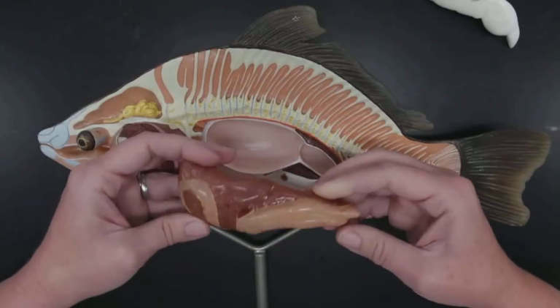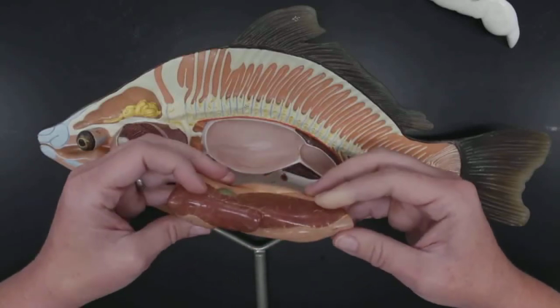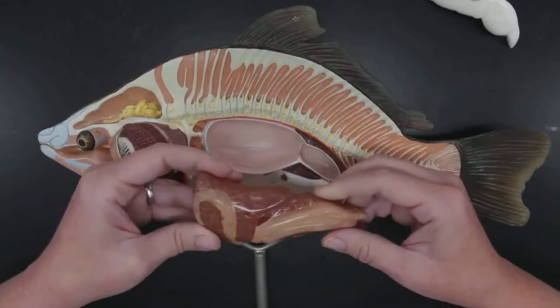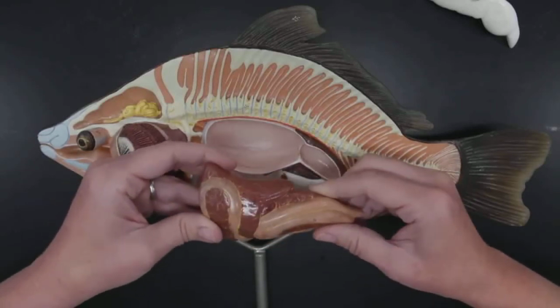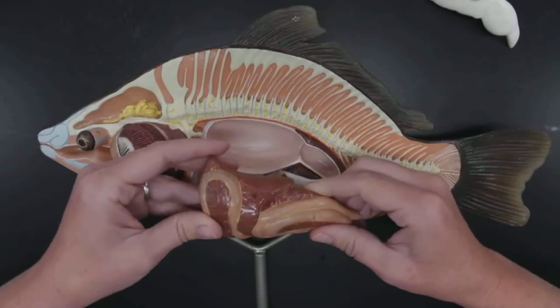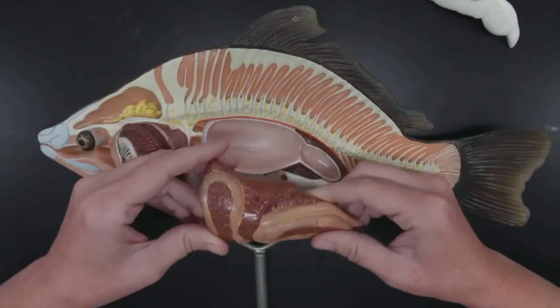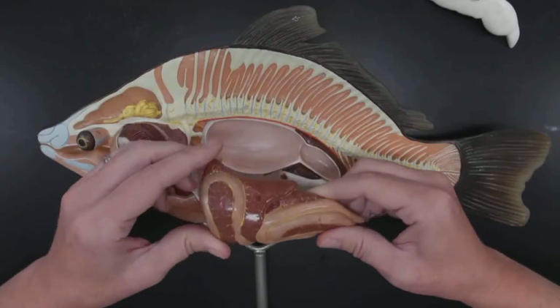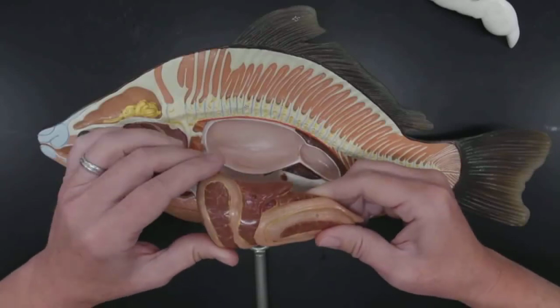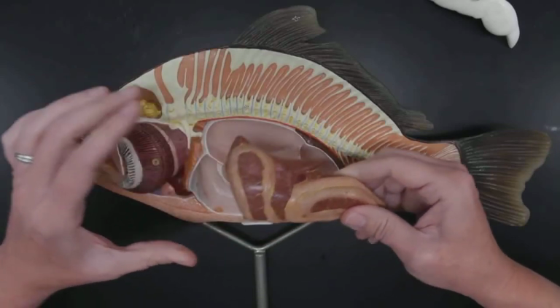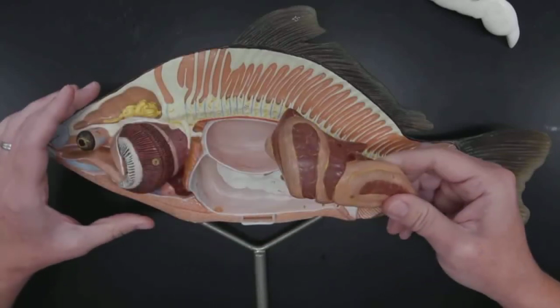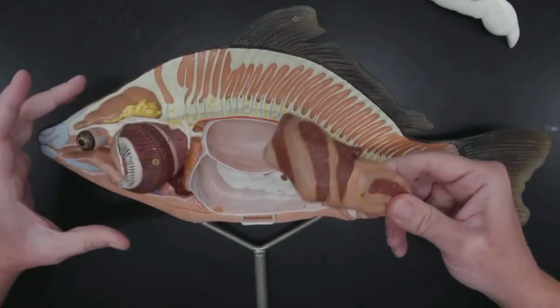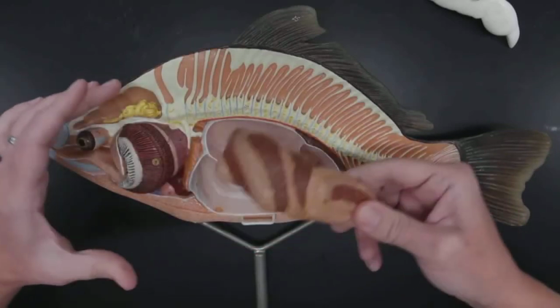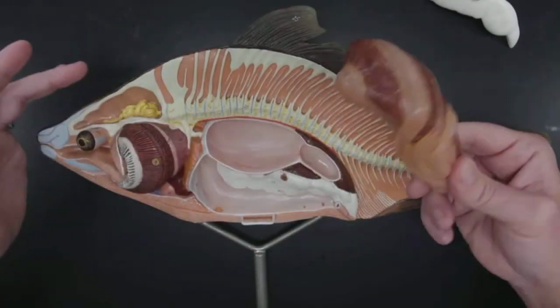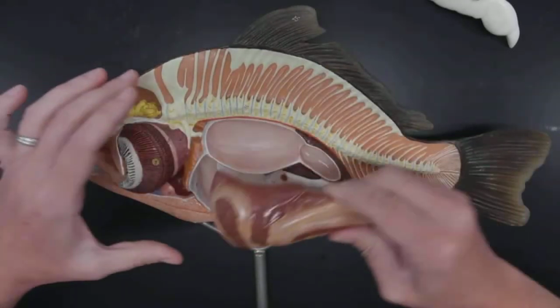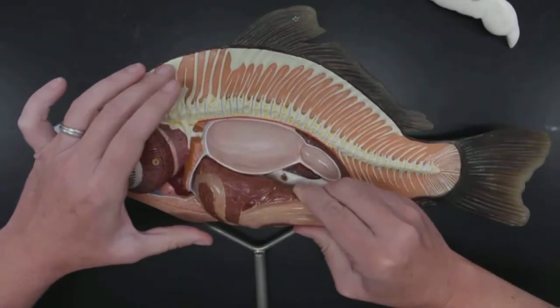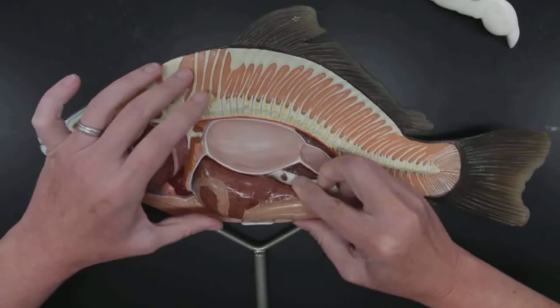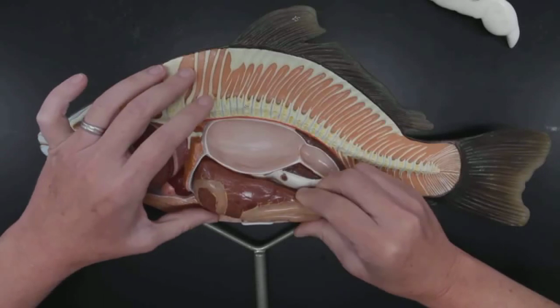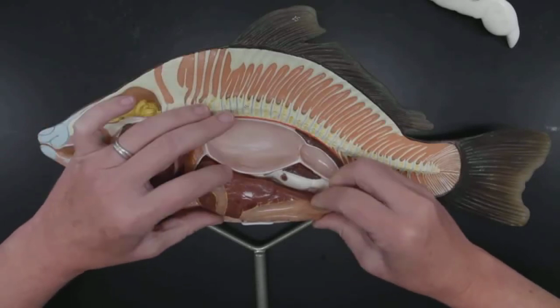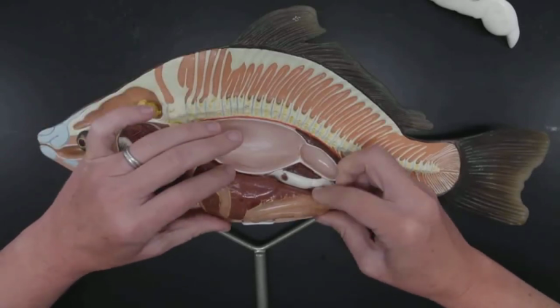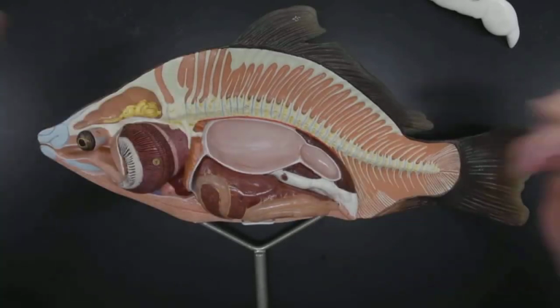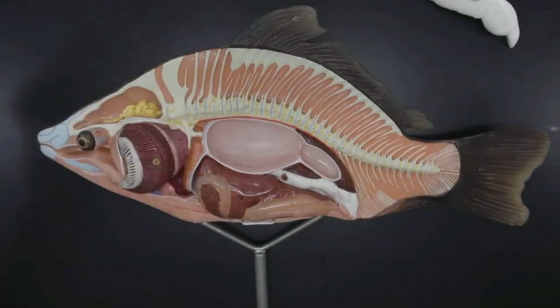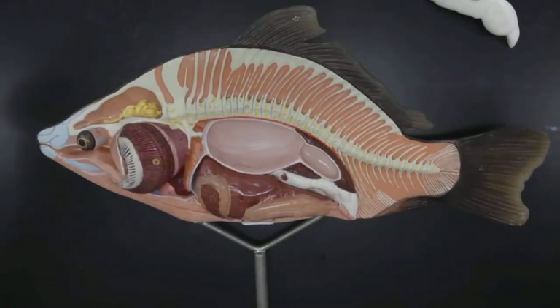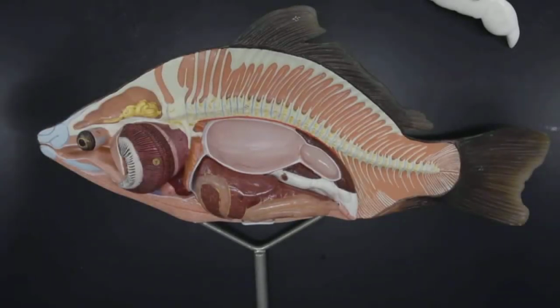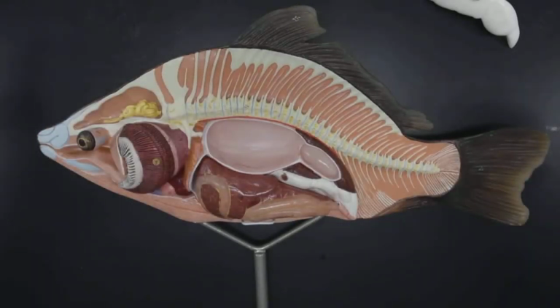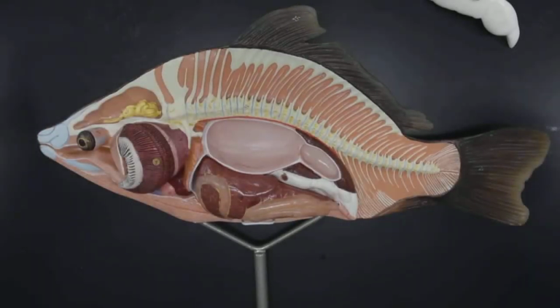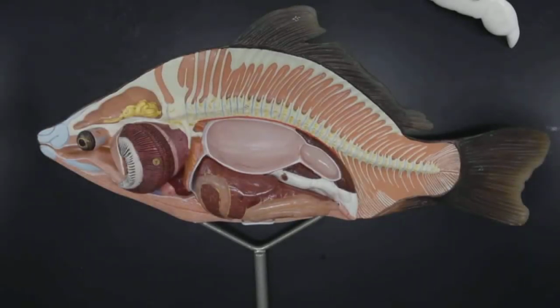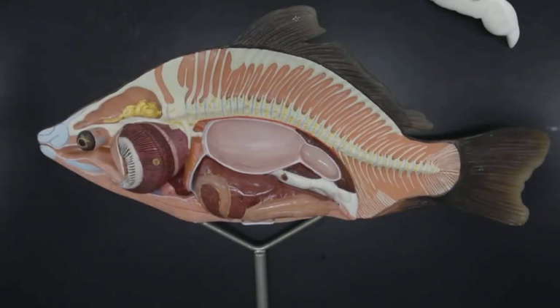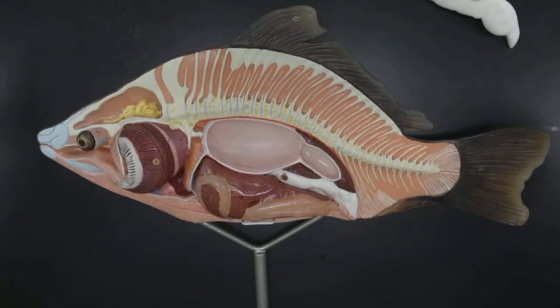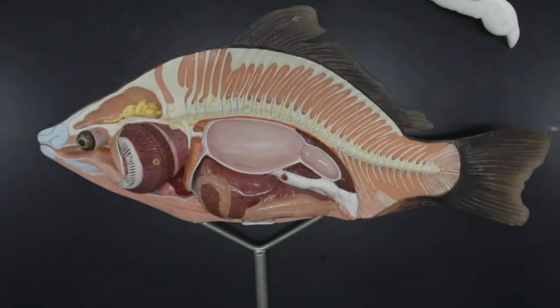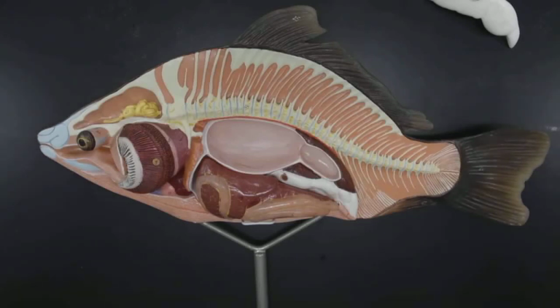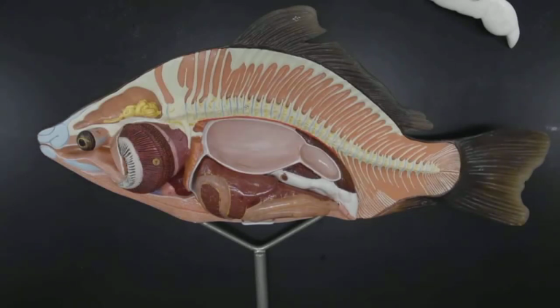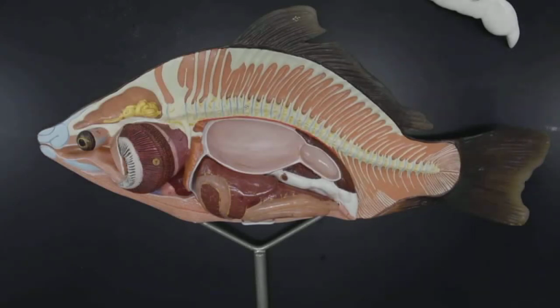One thing that is missing on this model that we'll be able to see on the dissection is the cecum — it's just not on this particular model. And that is everything that you need to know on the model of the fish. Hooray!